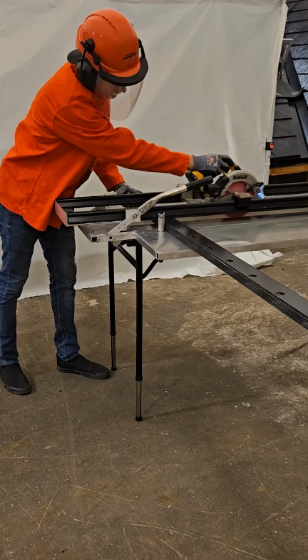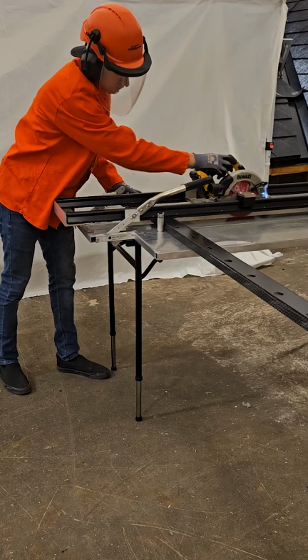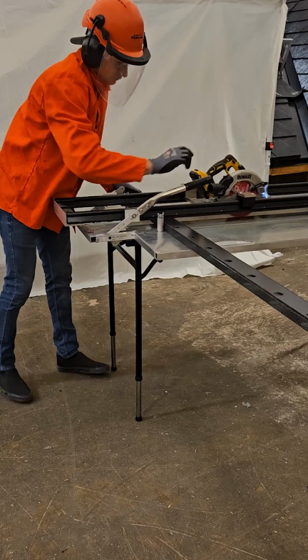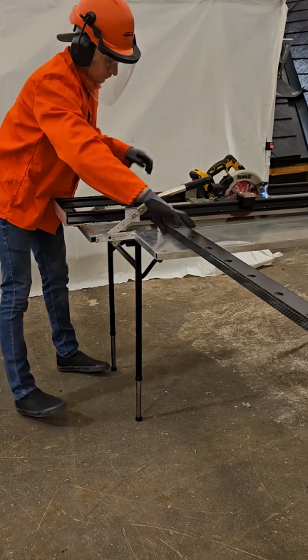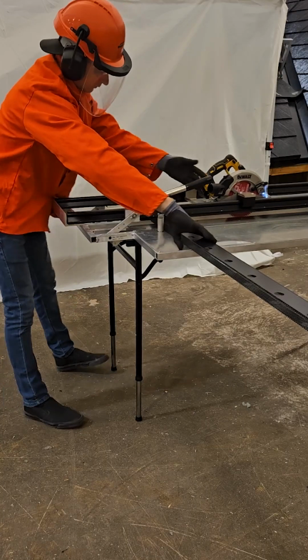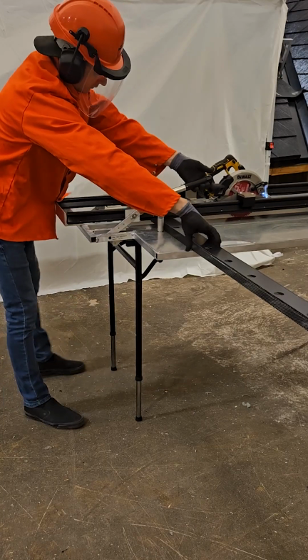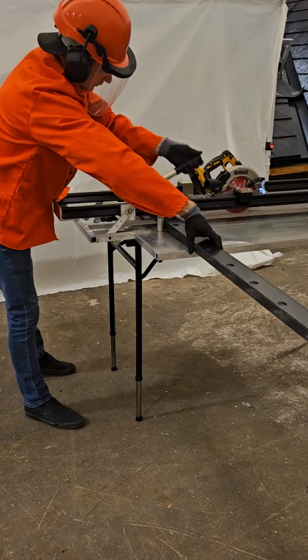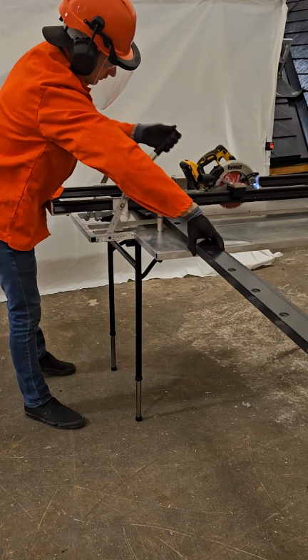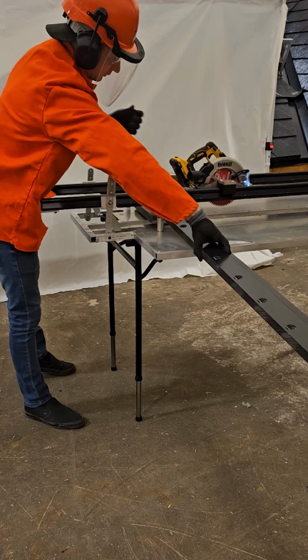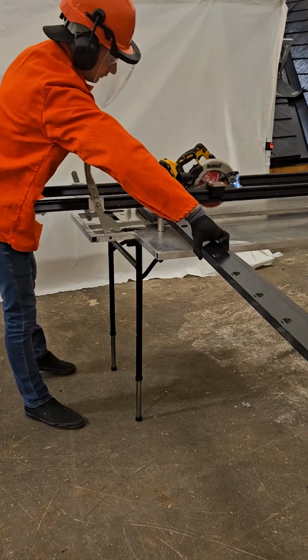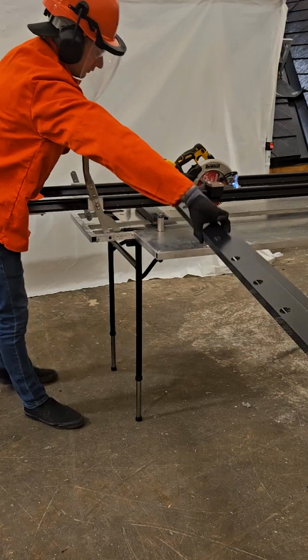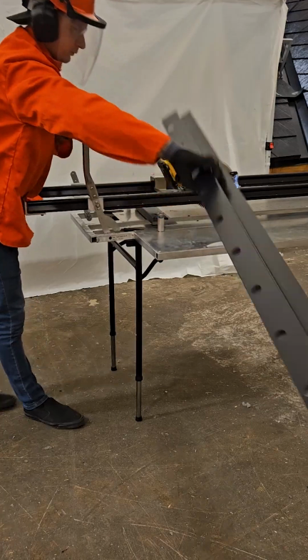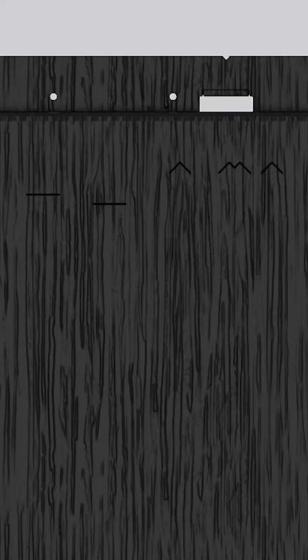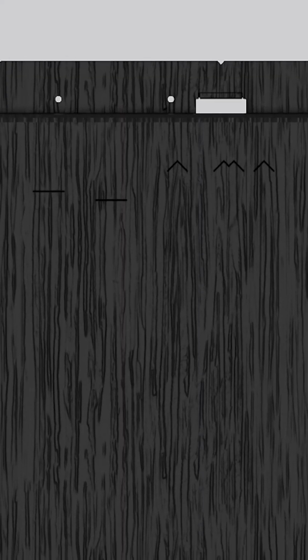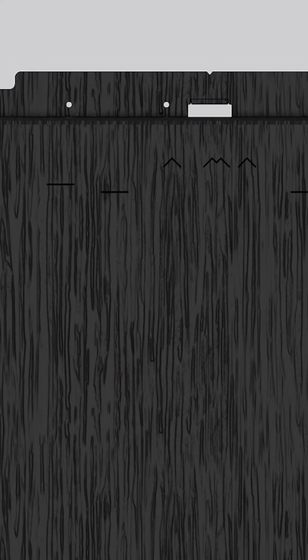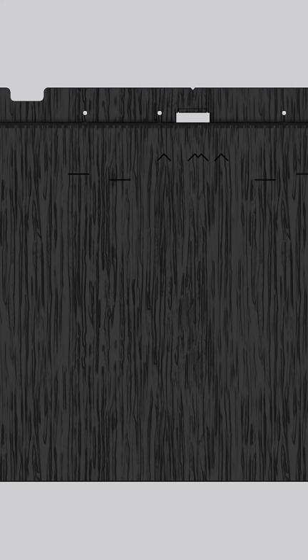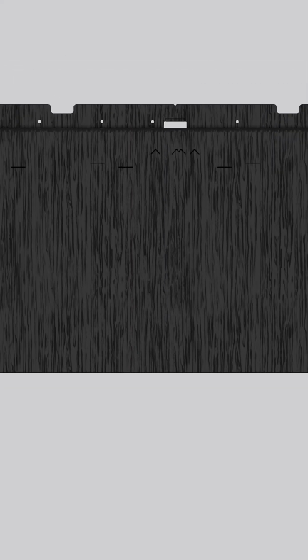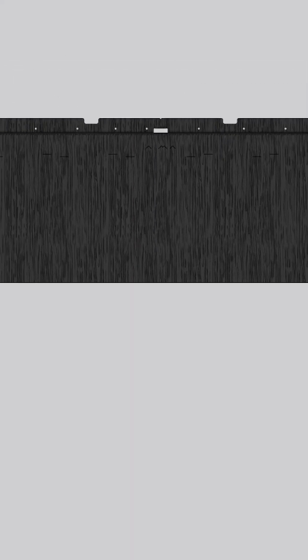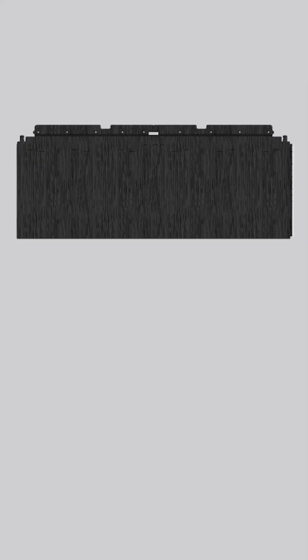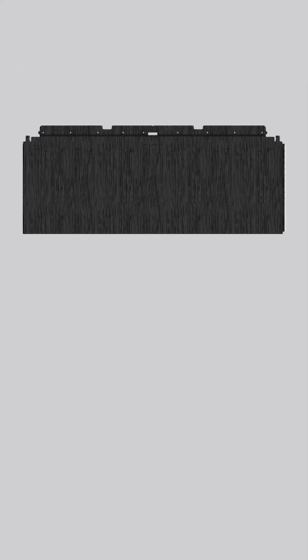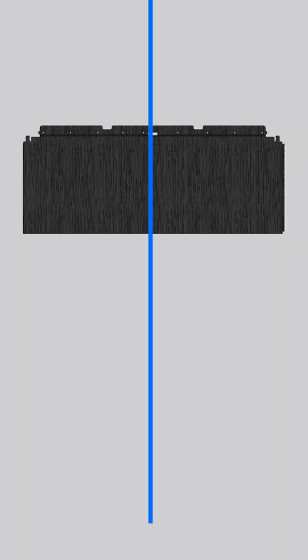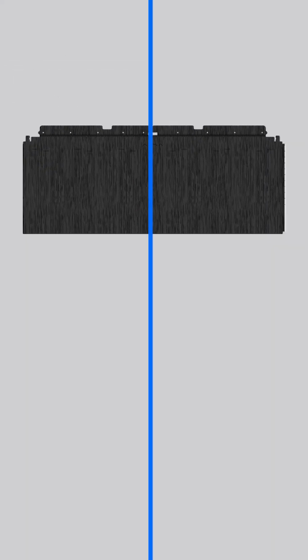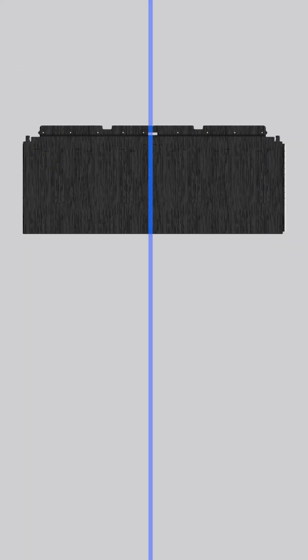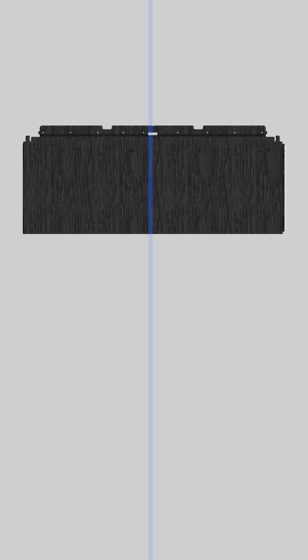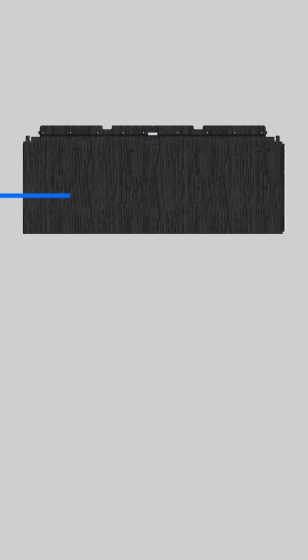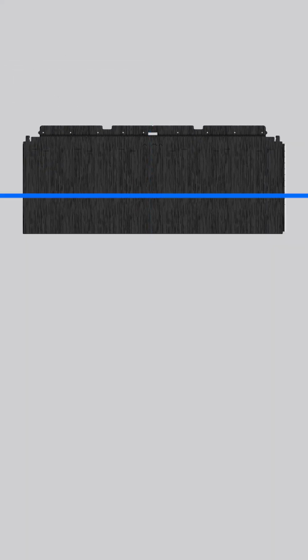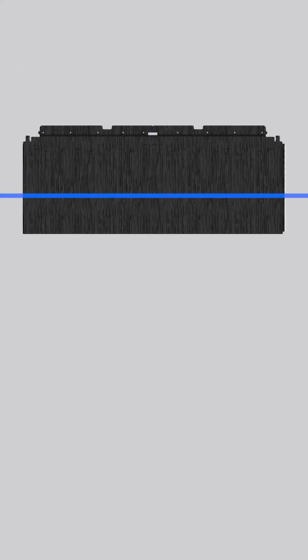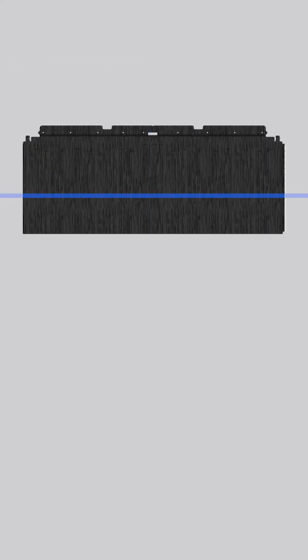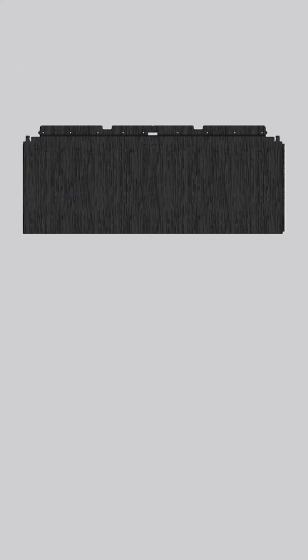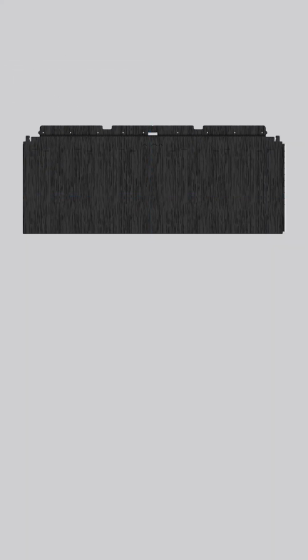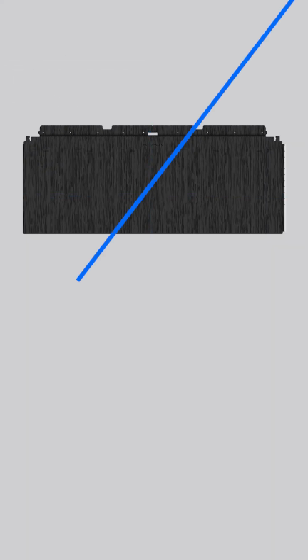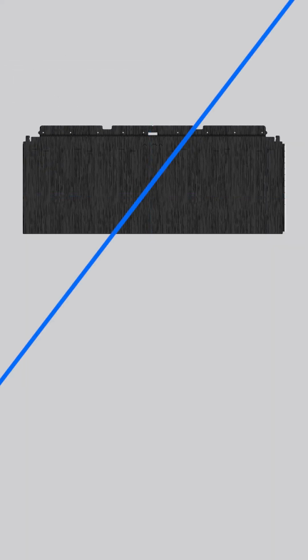The tile trimmer allows for several variations of cuts, such as metal tile cuts vertically, horizontally, and even diagonally.